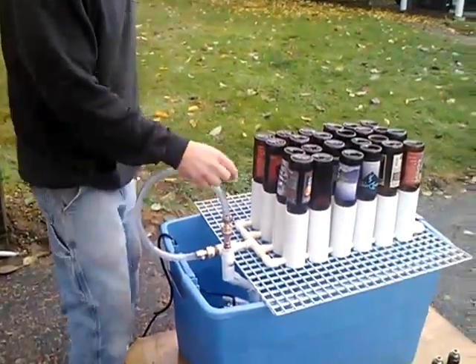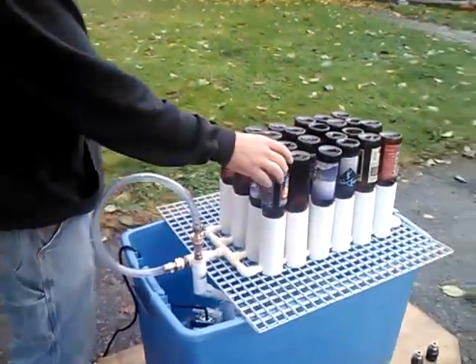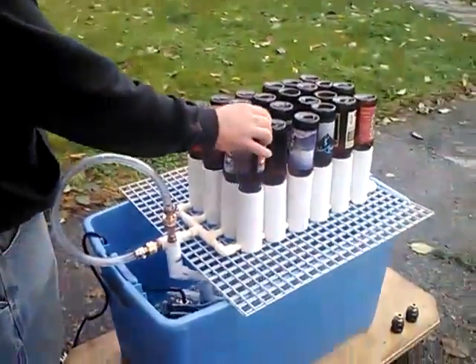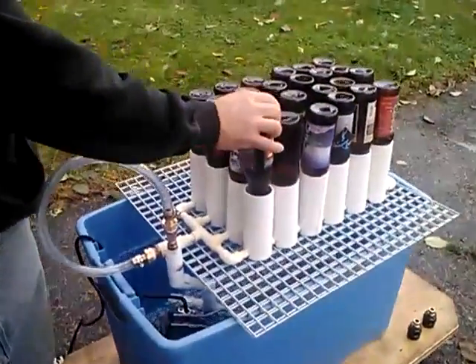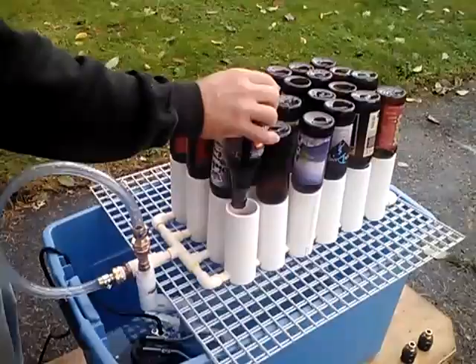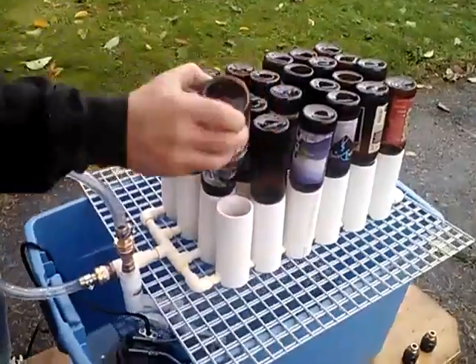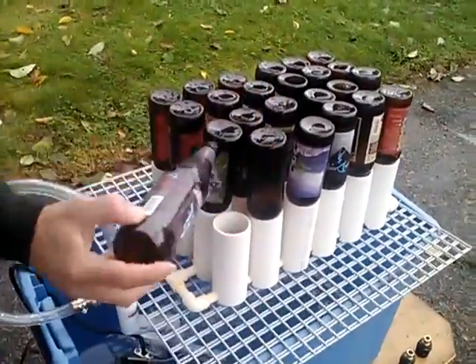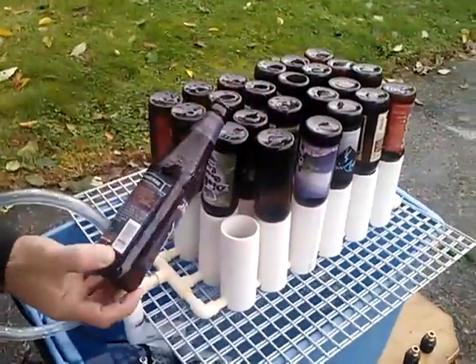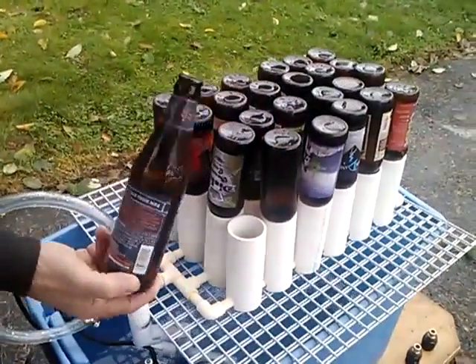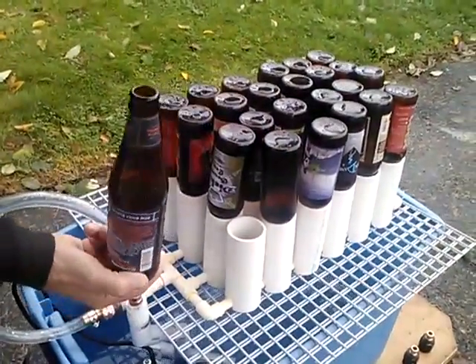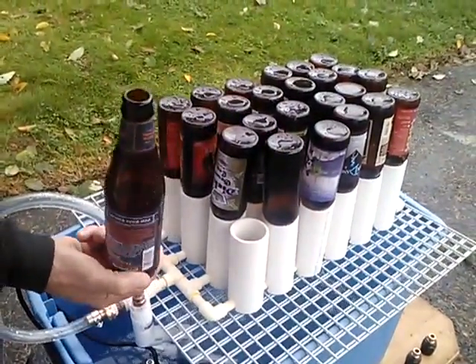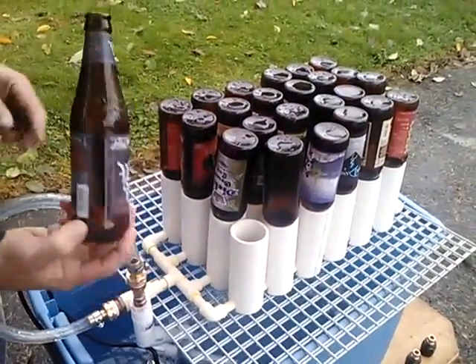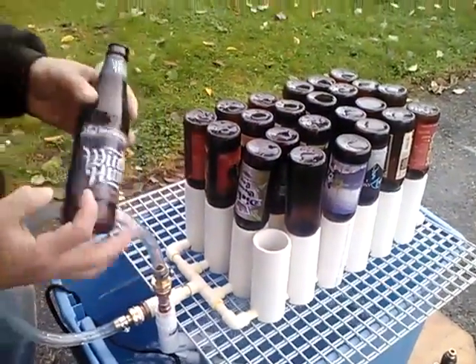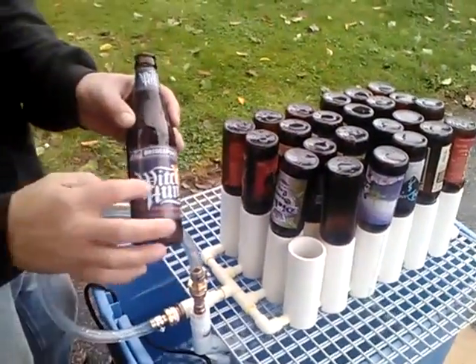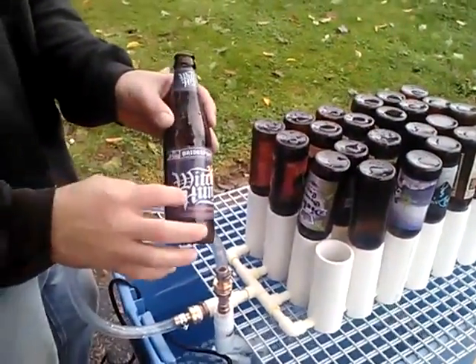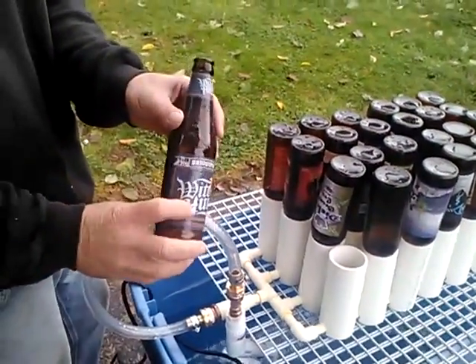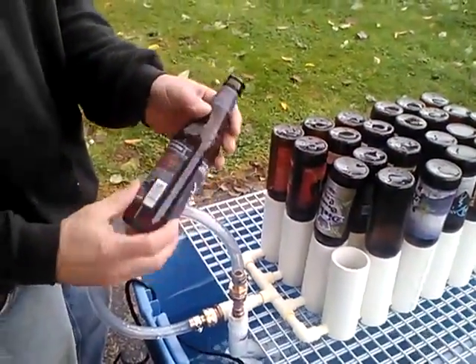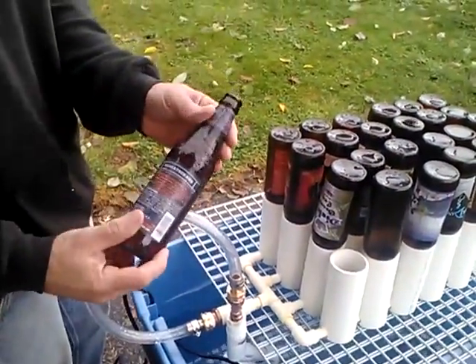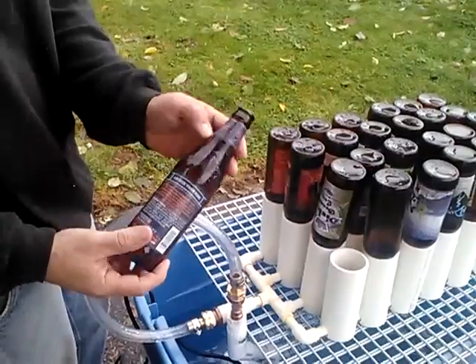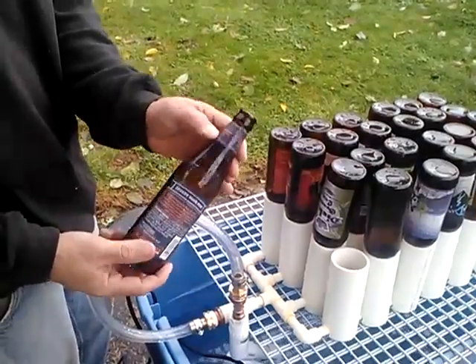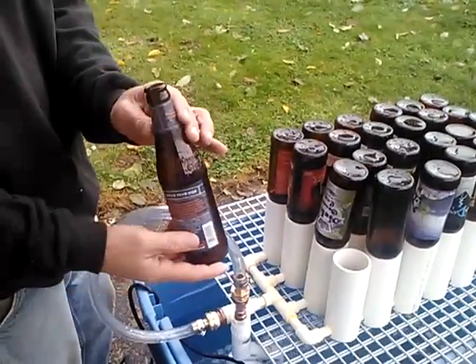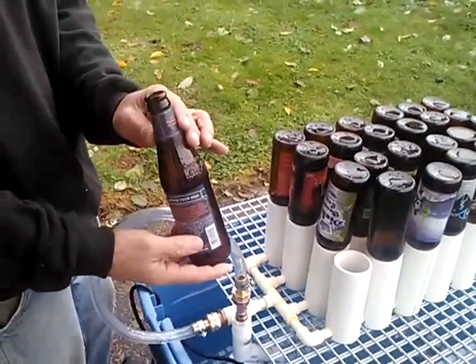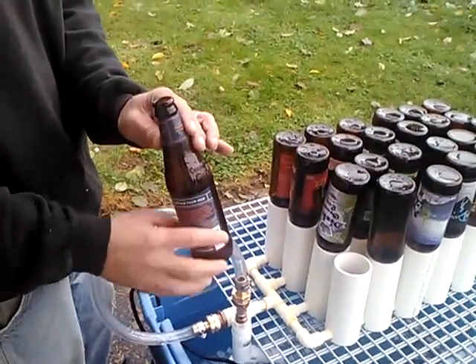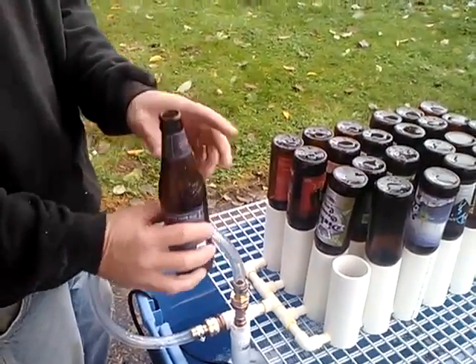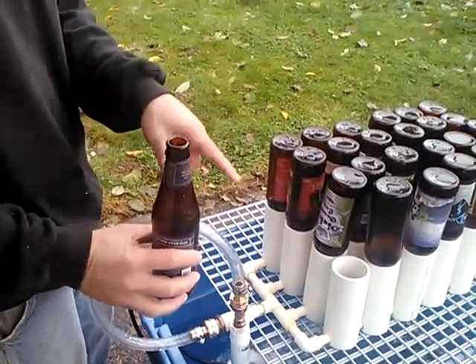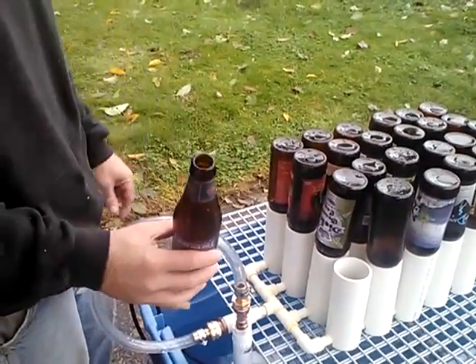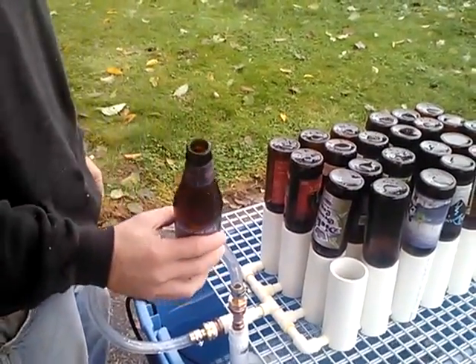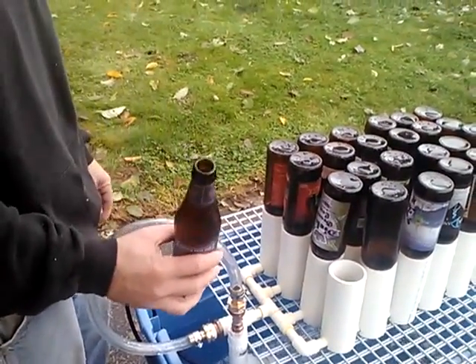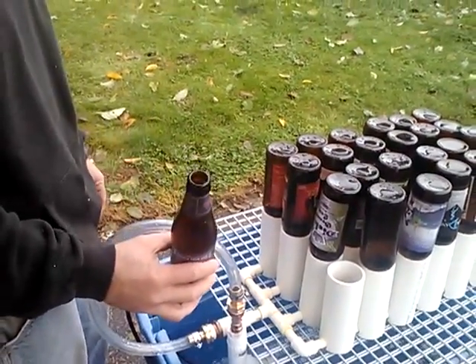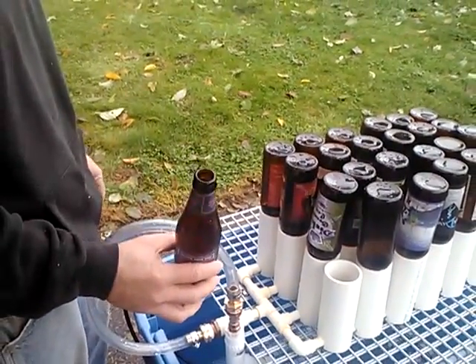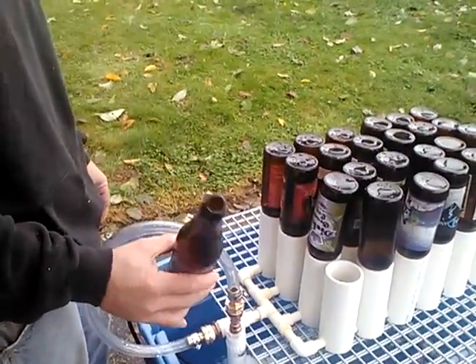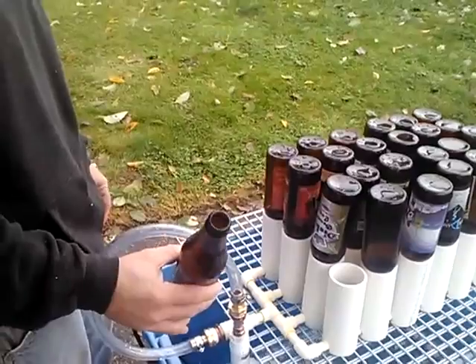It will sterilize bottles. This is my test run. Typically you won't have the label on — they'll be clean, the label will be removed. This is the process you'd use to sterilize them so you don't have to do them by hand.